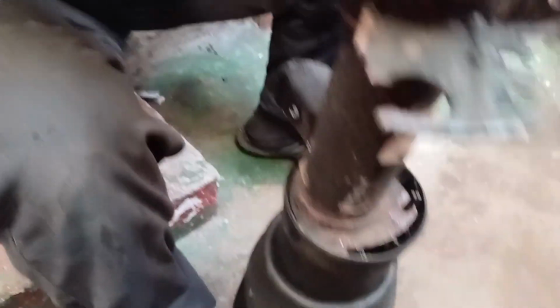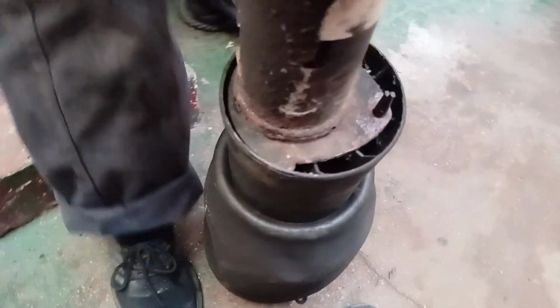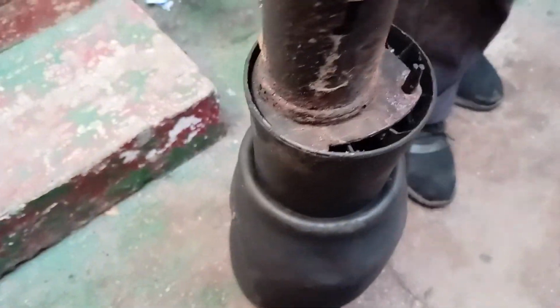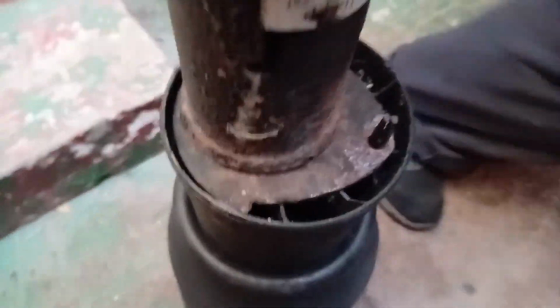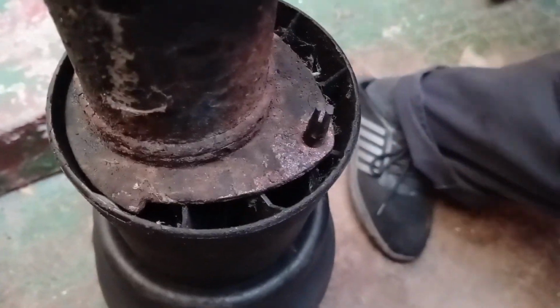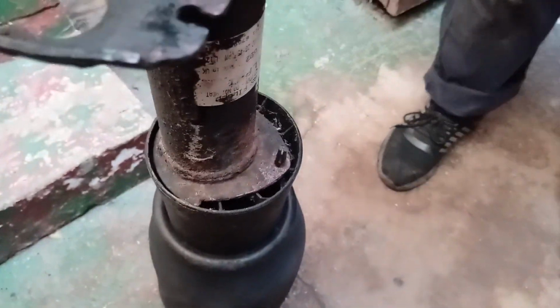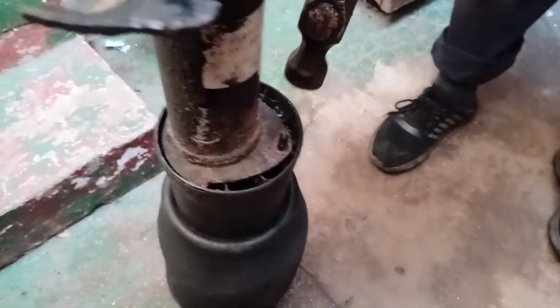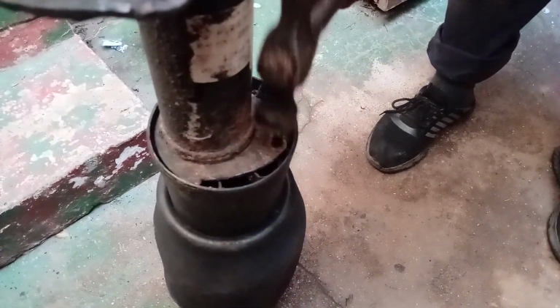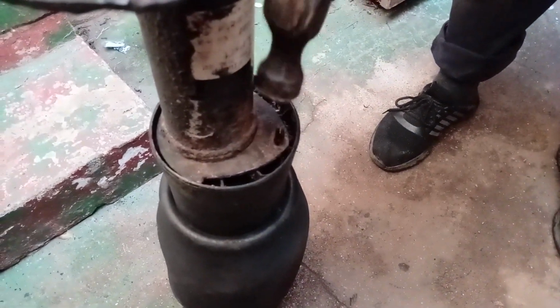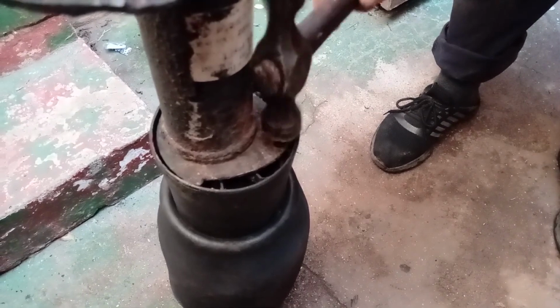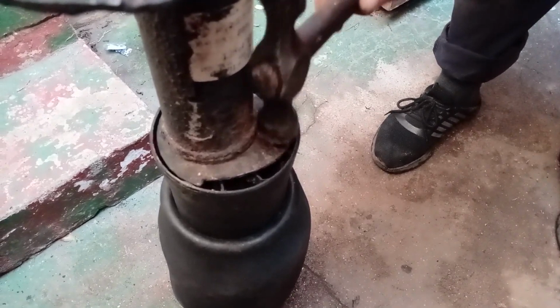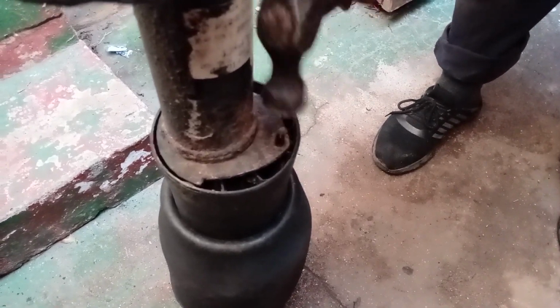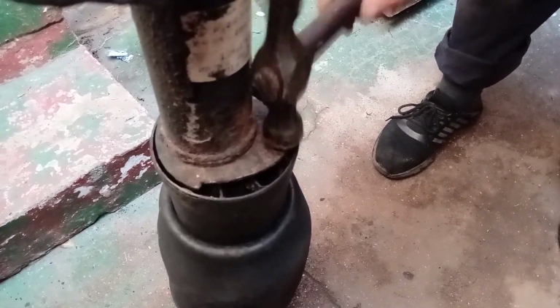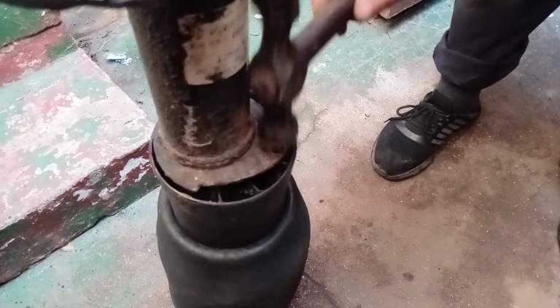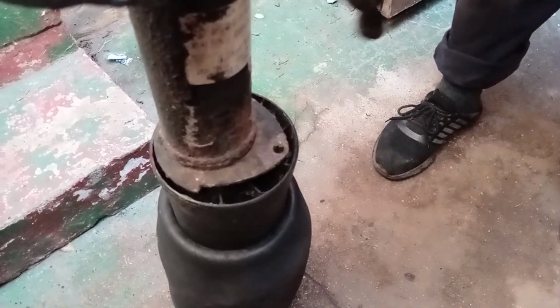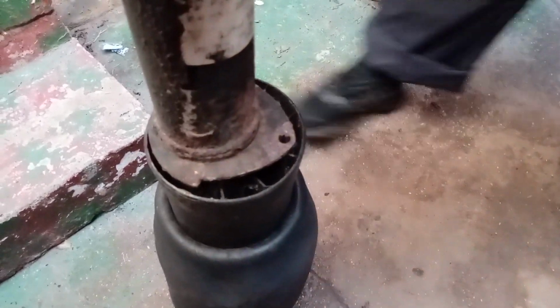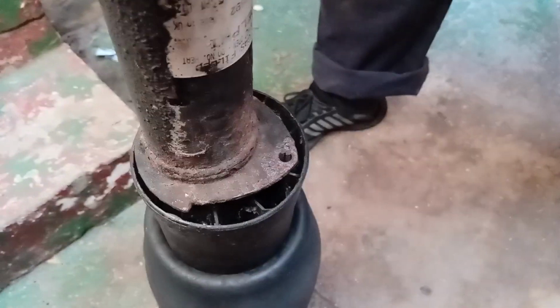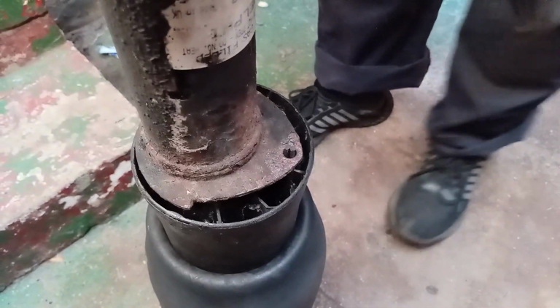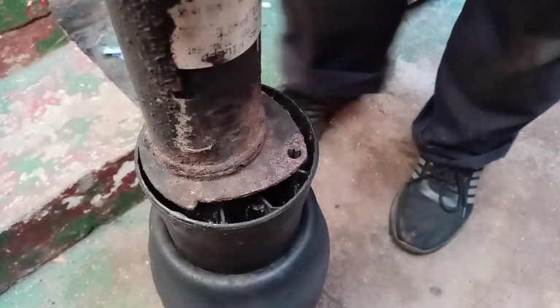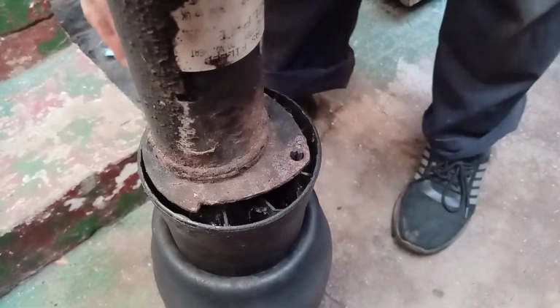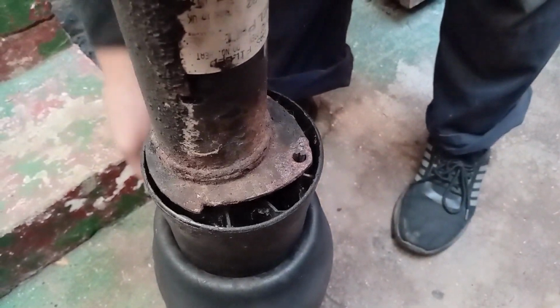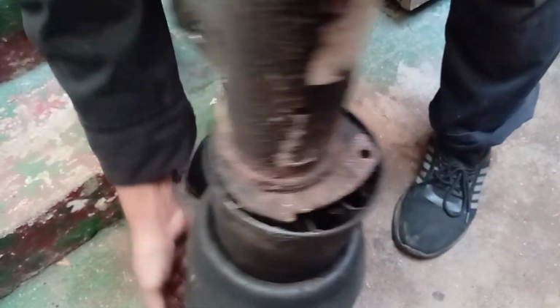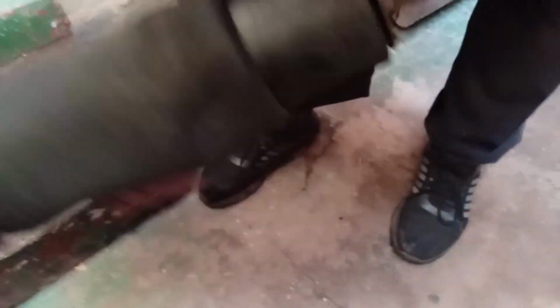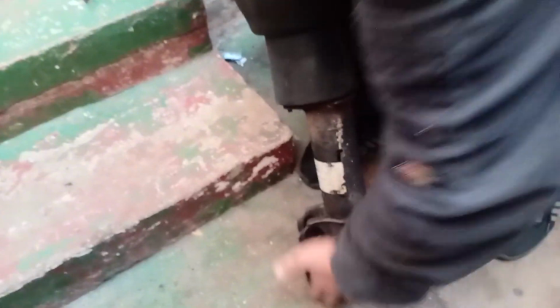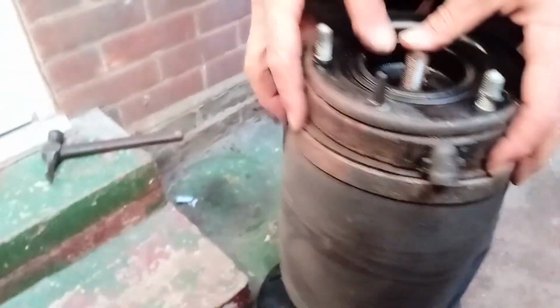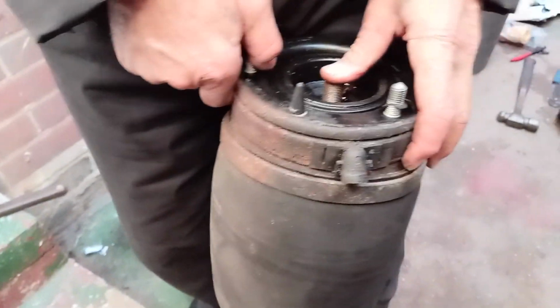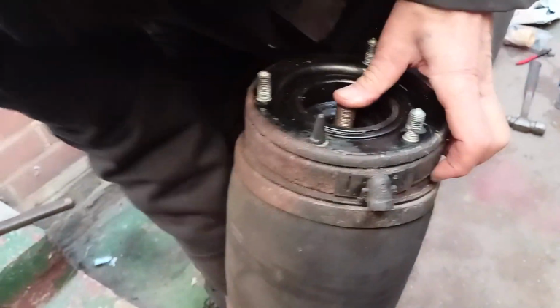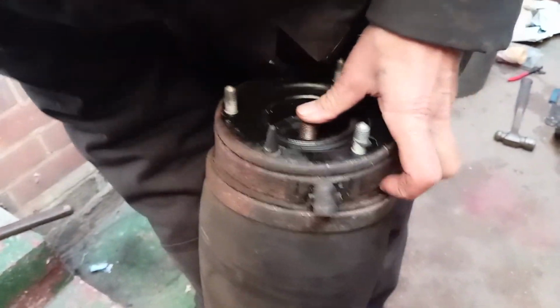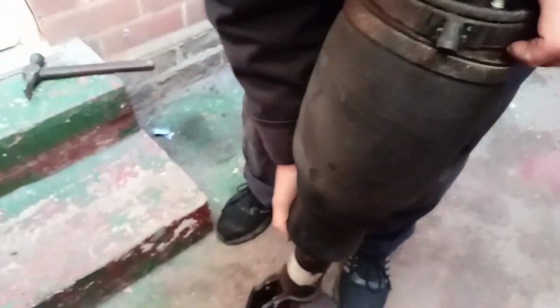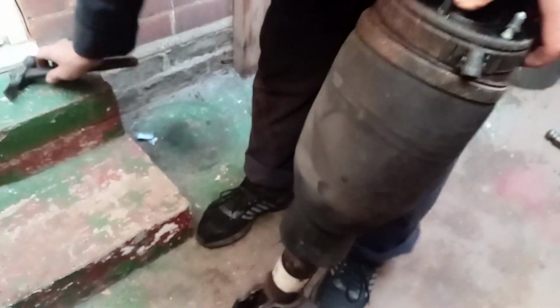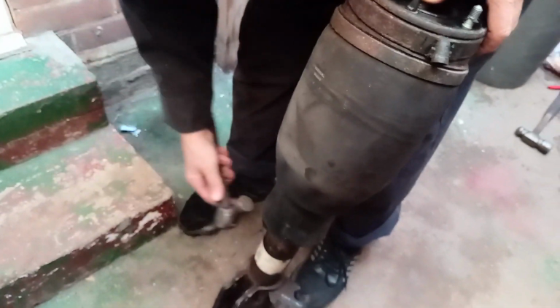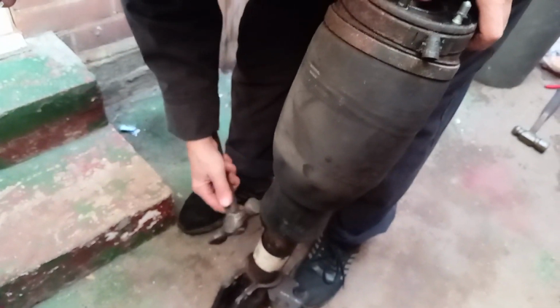Now using a hammer or a rubber mallet, tap the bottom of the air spring to disengage the o-ring seals between the spring and strut. There are five in total. You don't need to worry about damaging the air strut as it will be replaced.